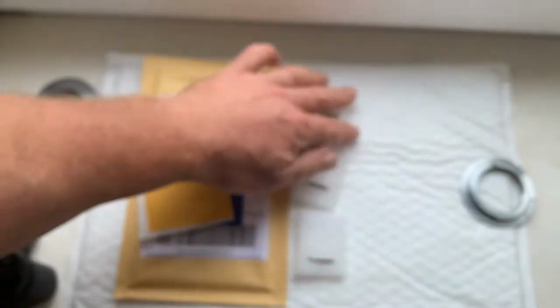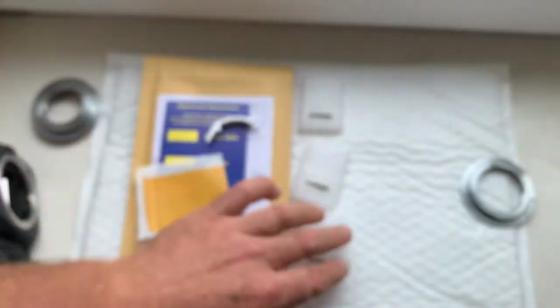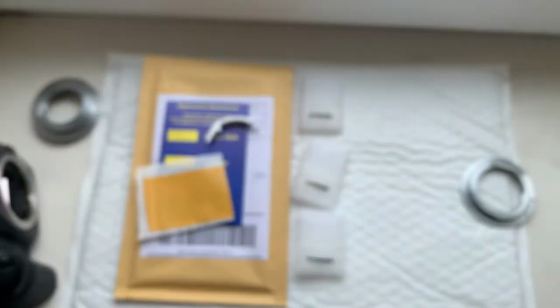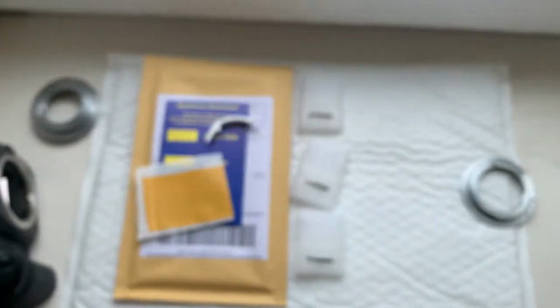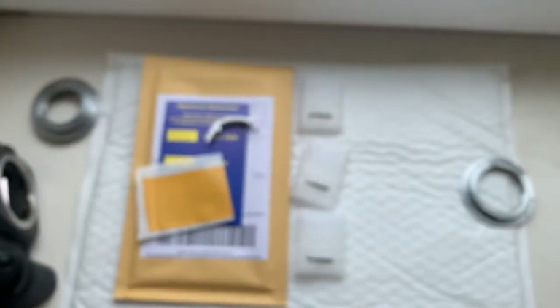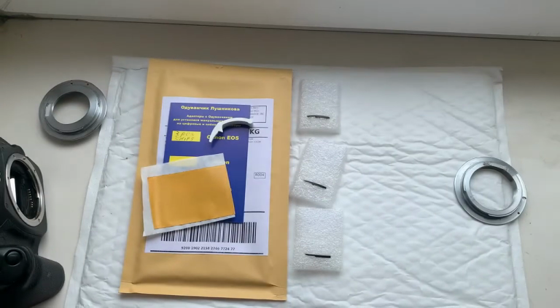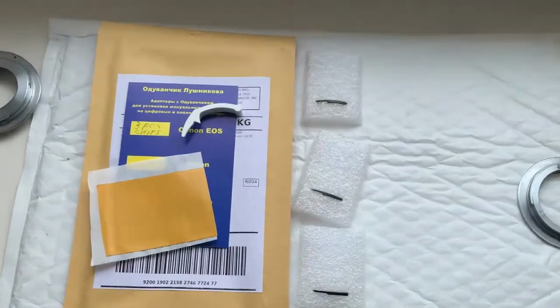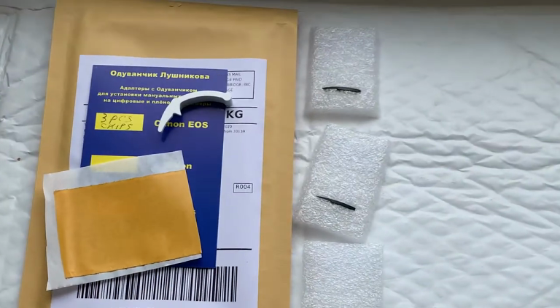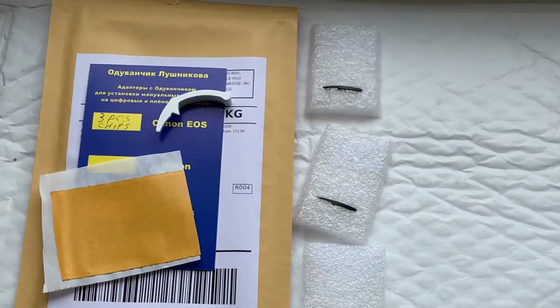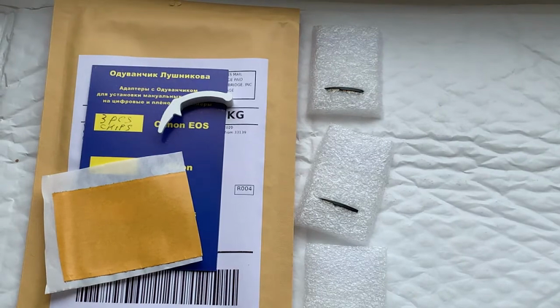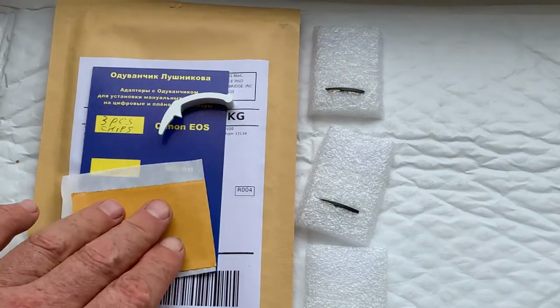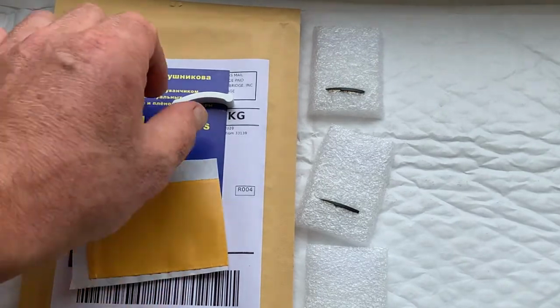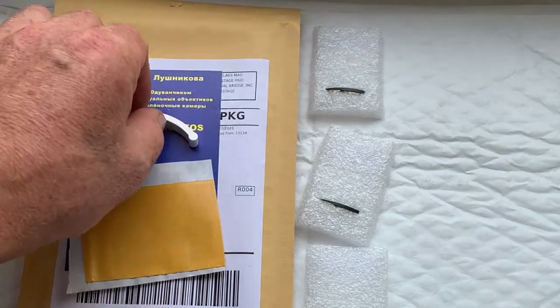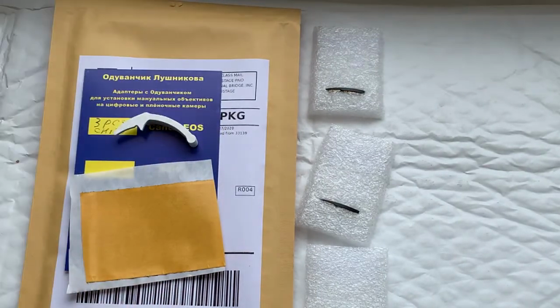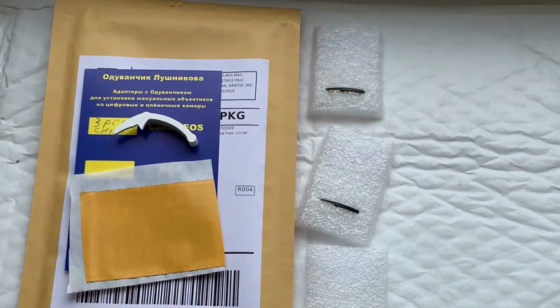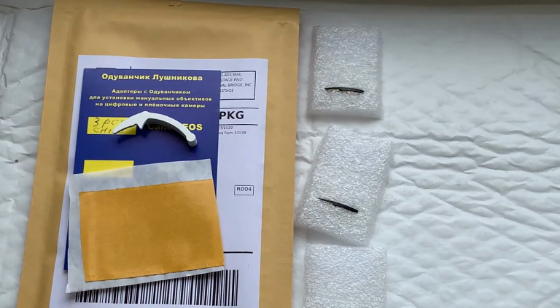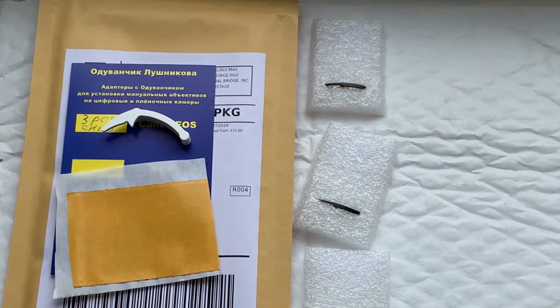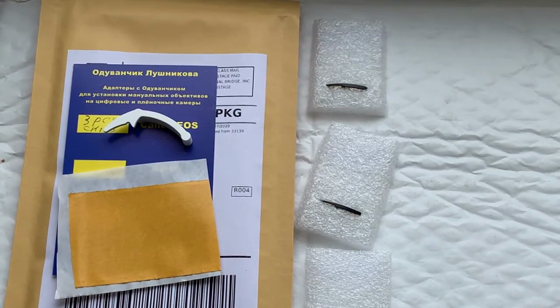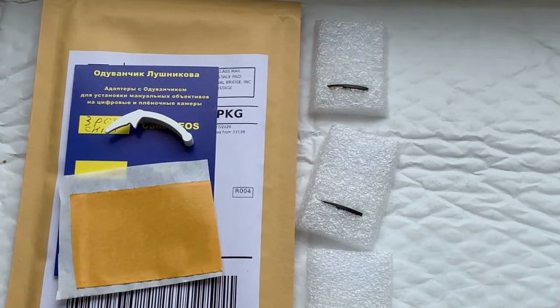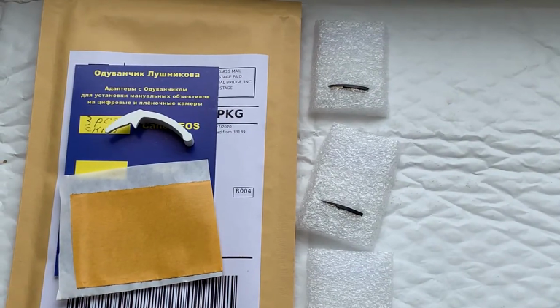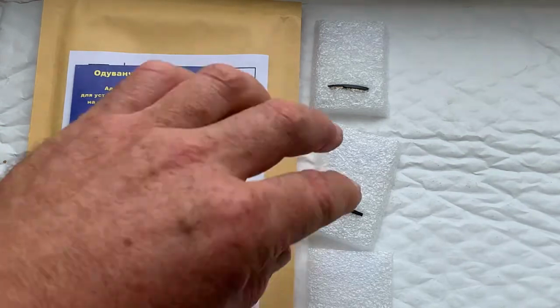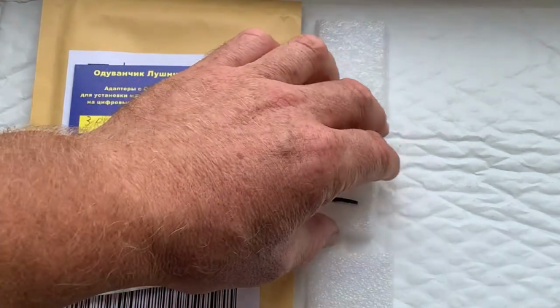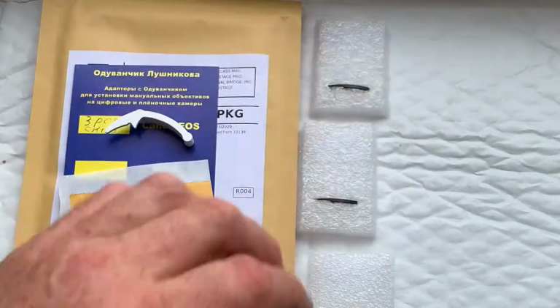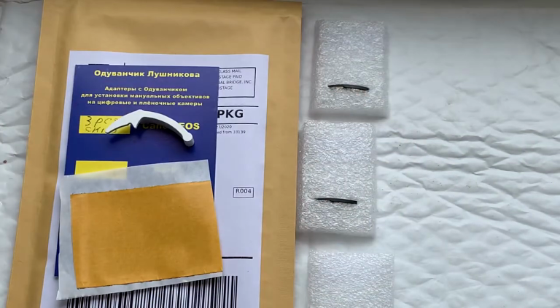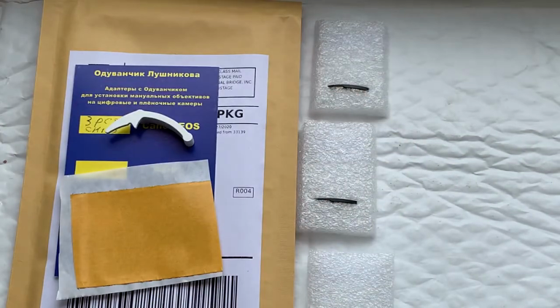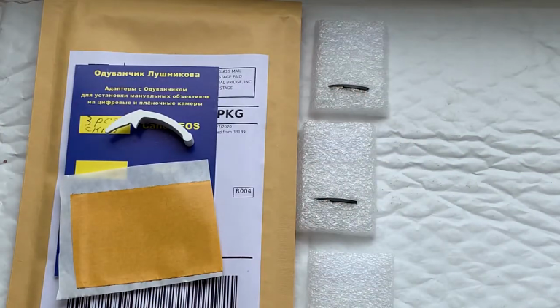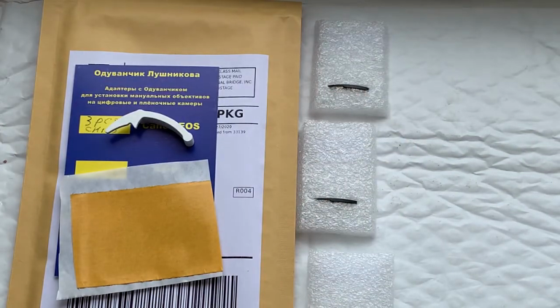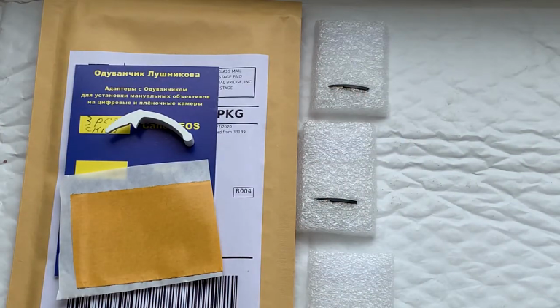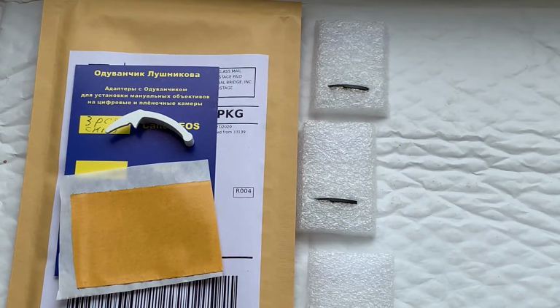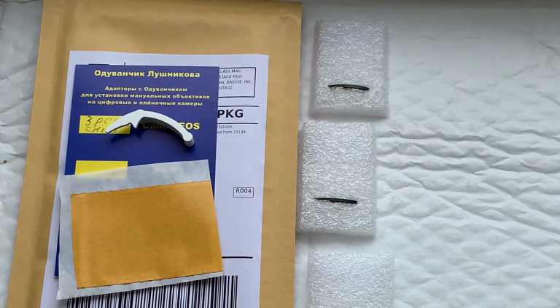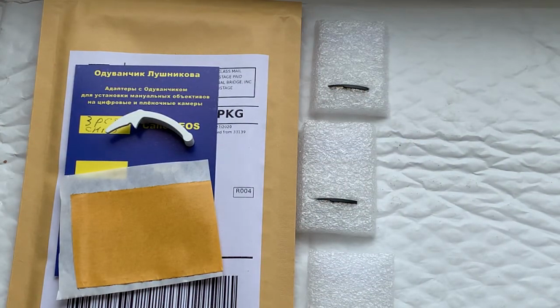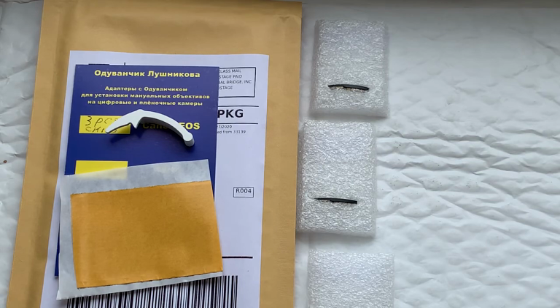All chips fully work, fully pre-programmed, not damaged. Be very careful with the chips and the chip will work for a long, long time. Now I'll package your chips and send them to you today. Thank you for your purchase and thank you for your attention.